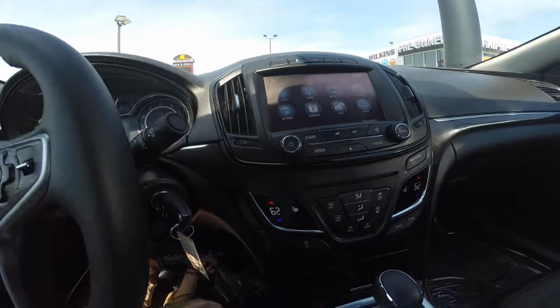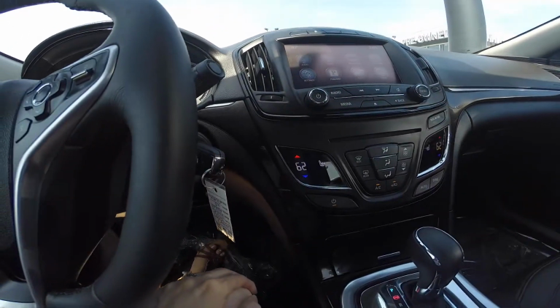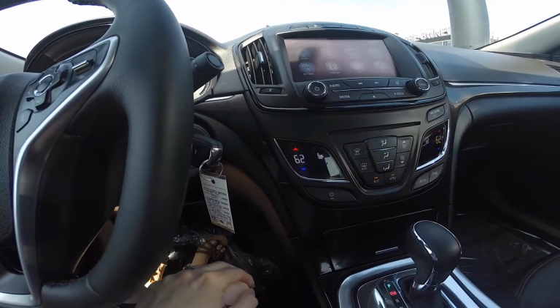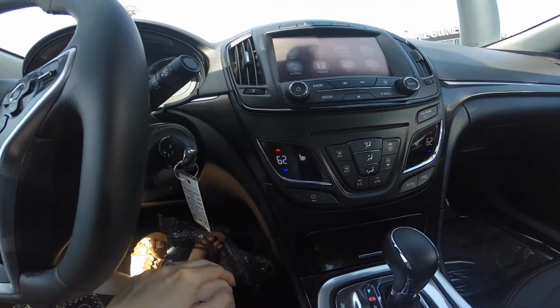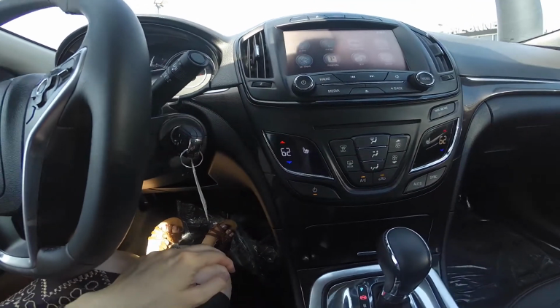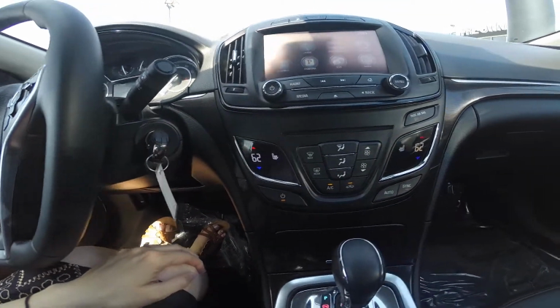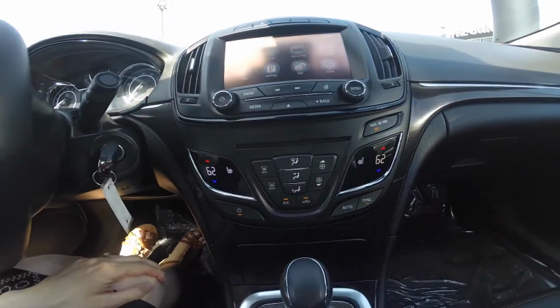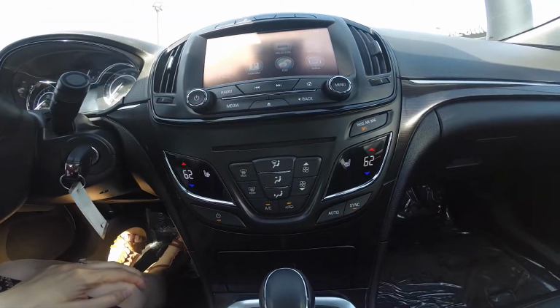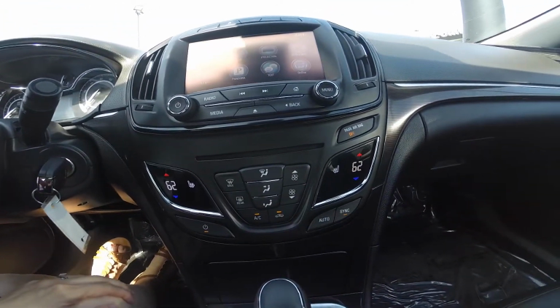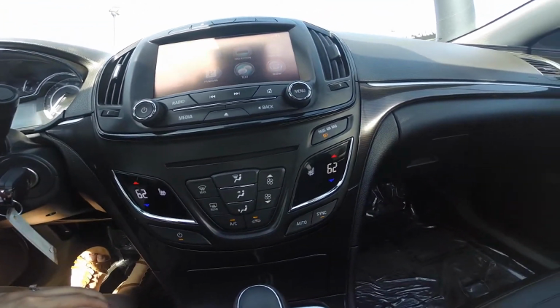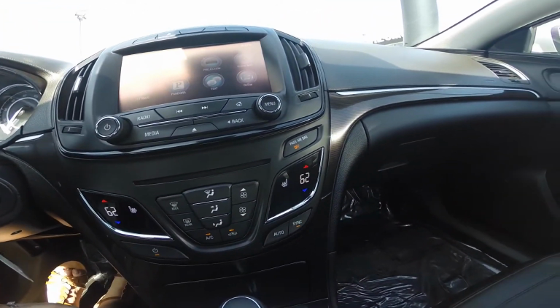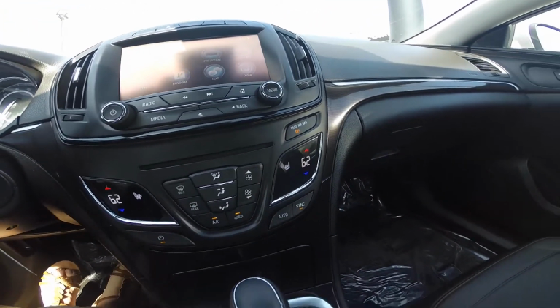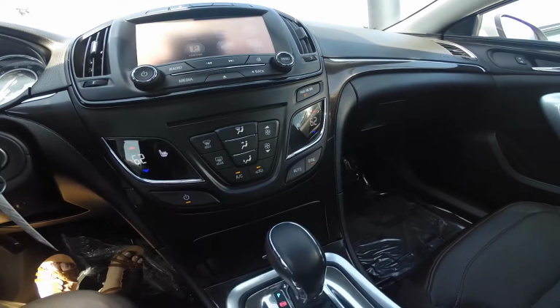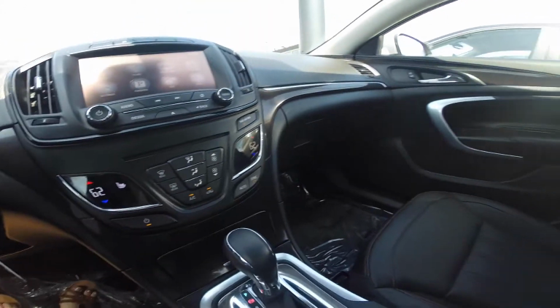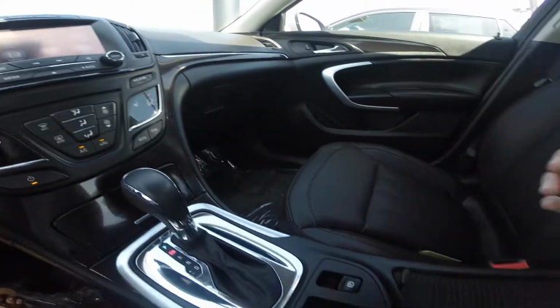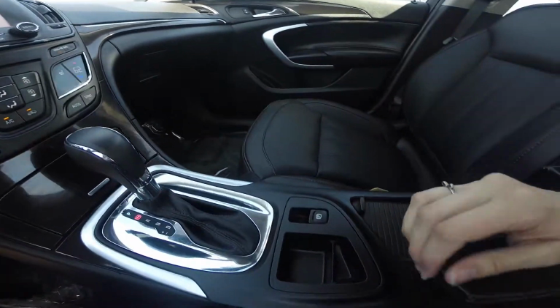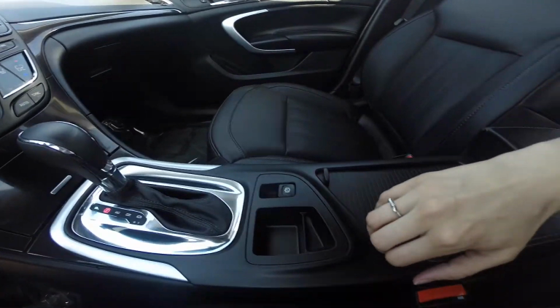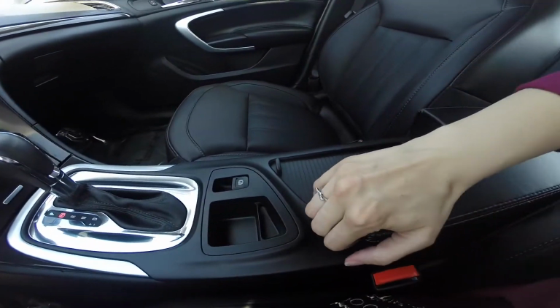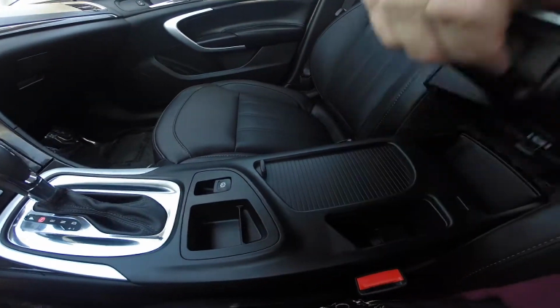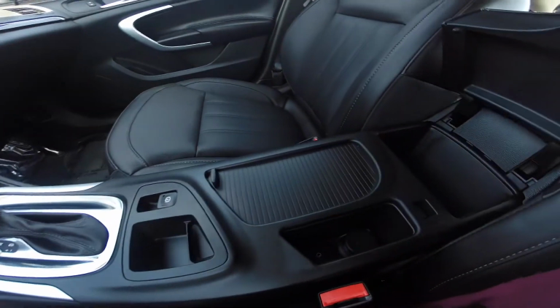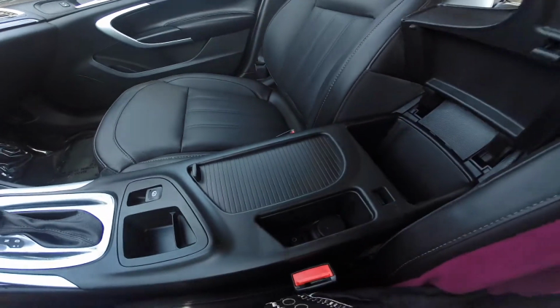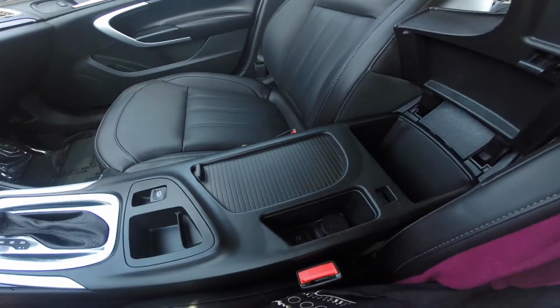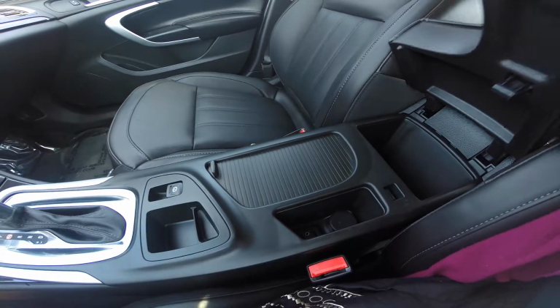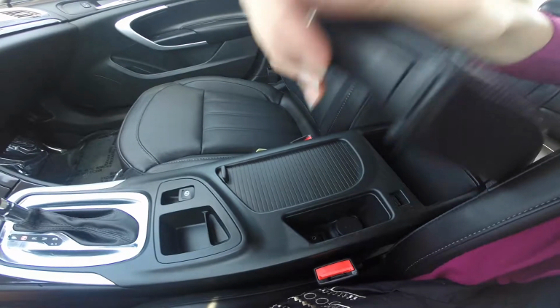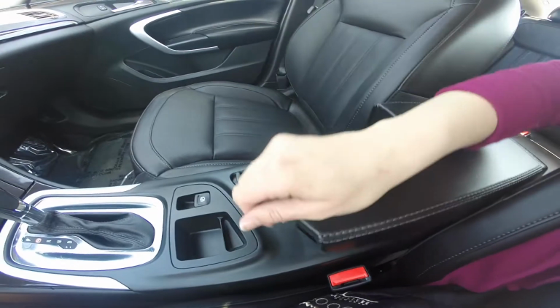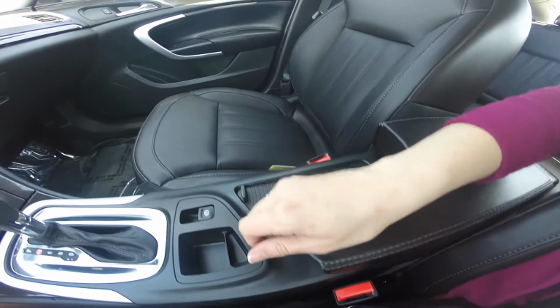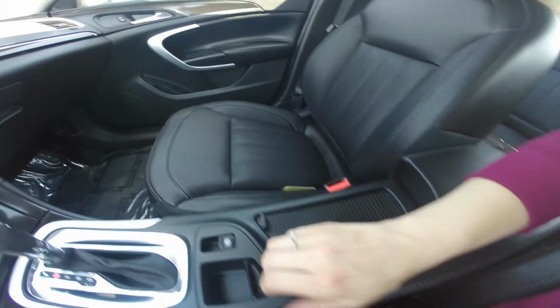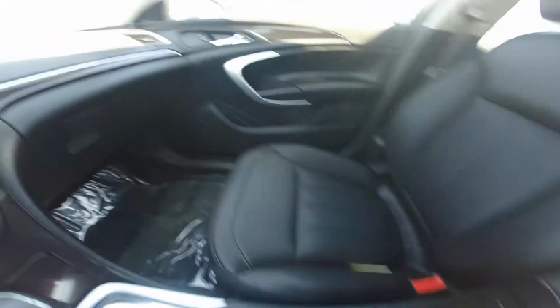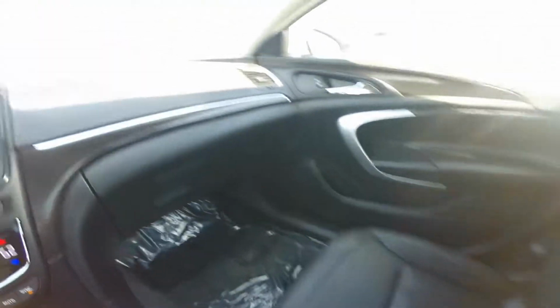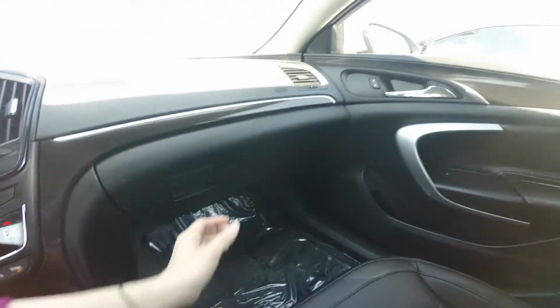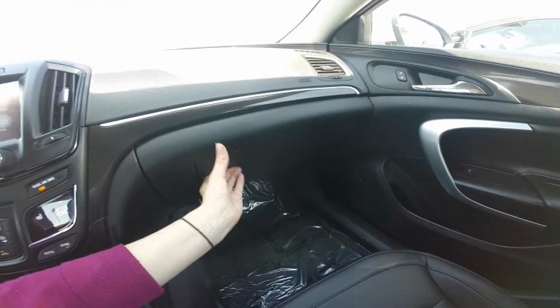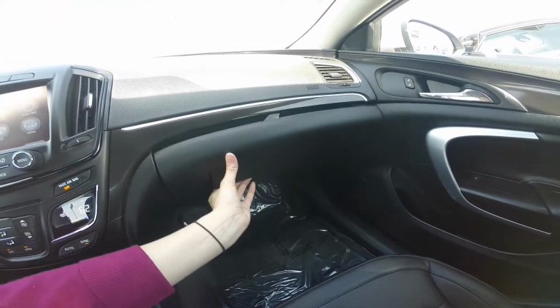Dual climate control to keep you and your front passenger in comfort, which includes heated leather seating. Electronic parking brake. Center console that gives you access to two USB ports, an auxiliary input, and a 12-volt outlet.